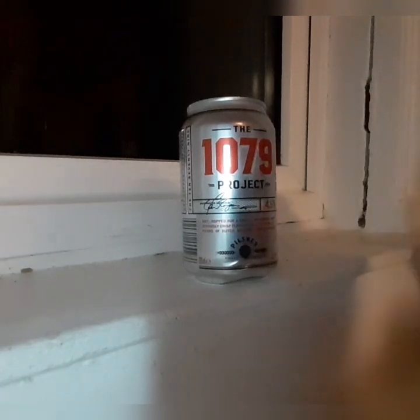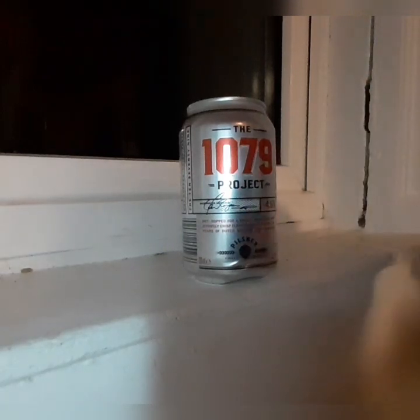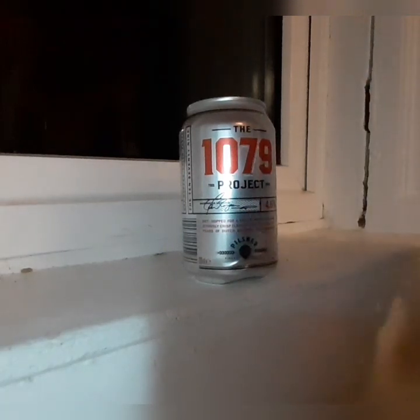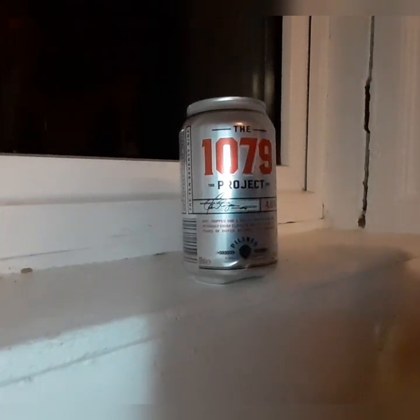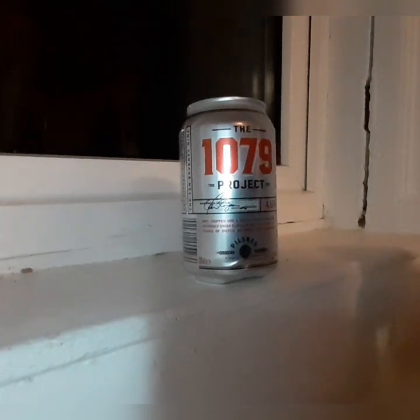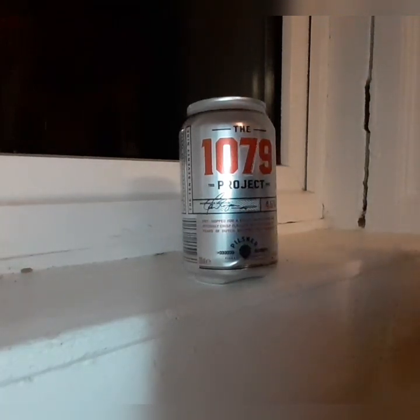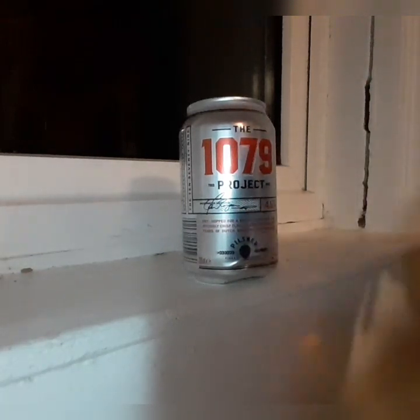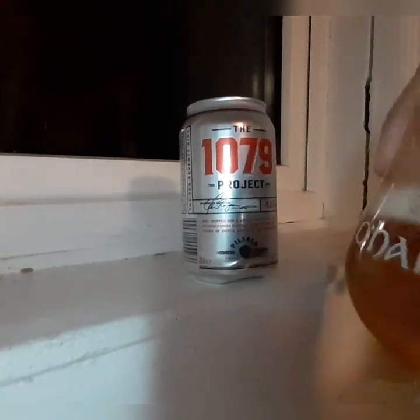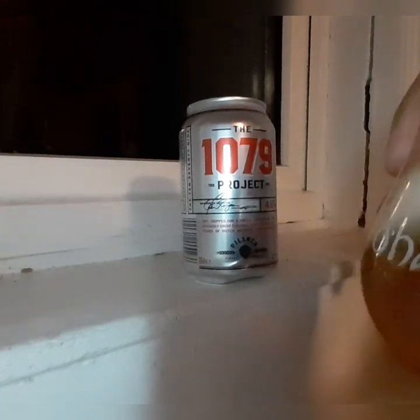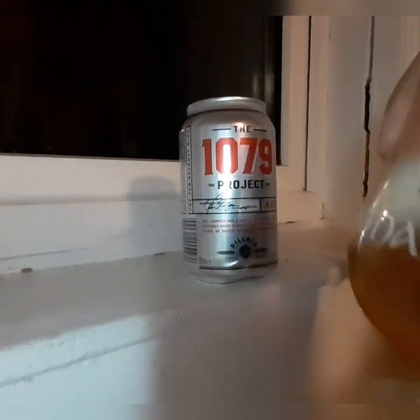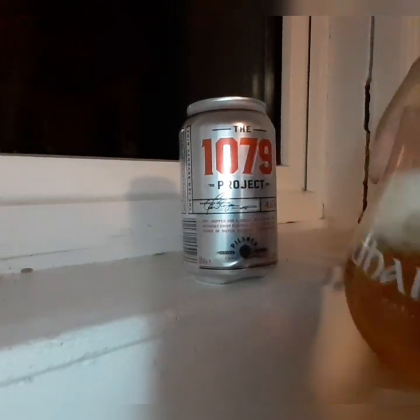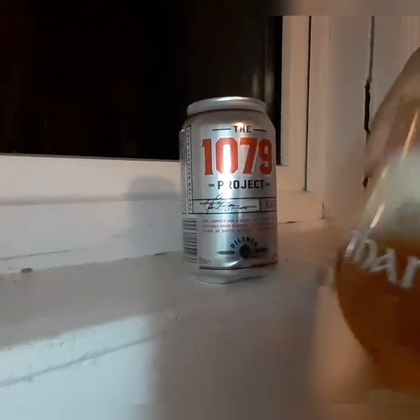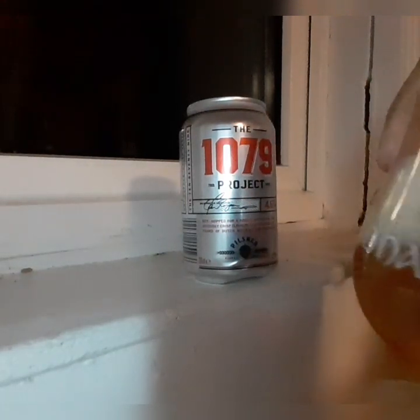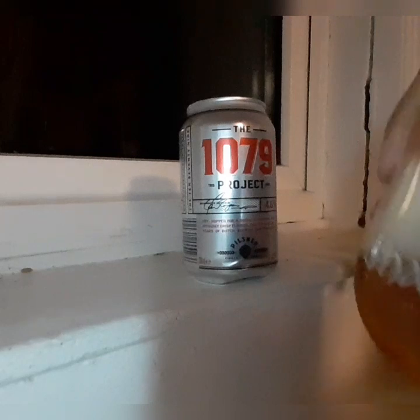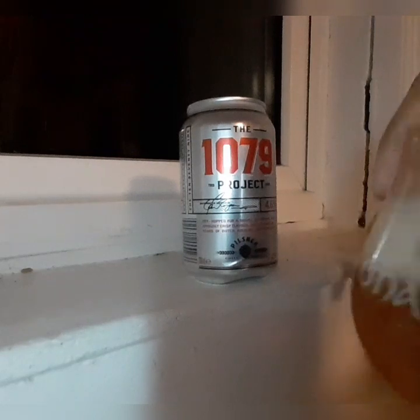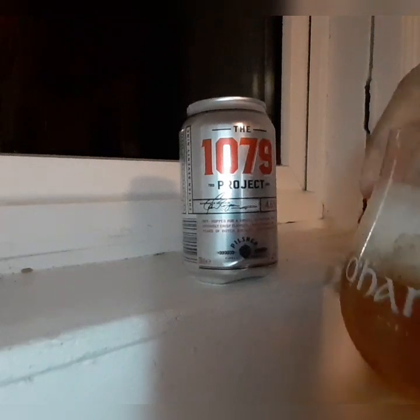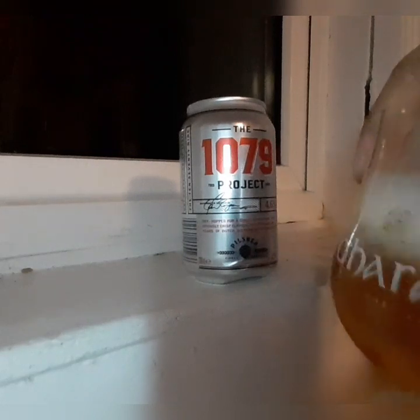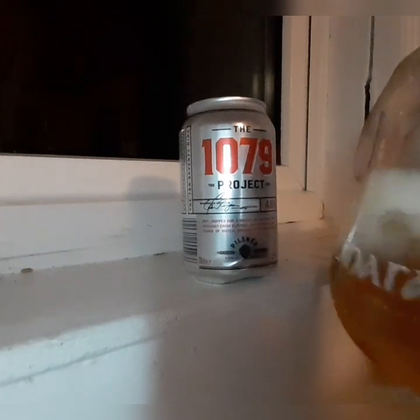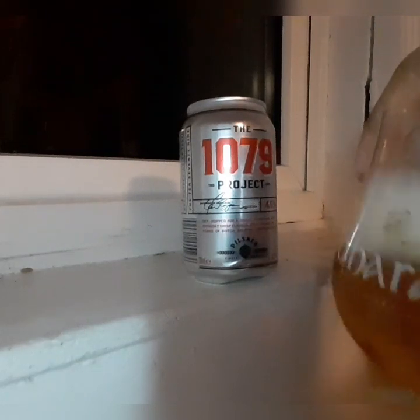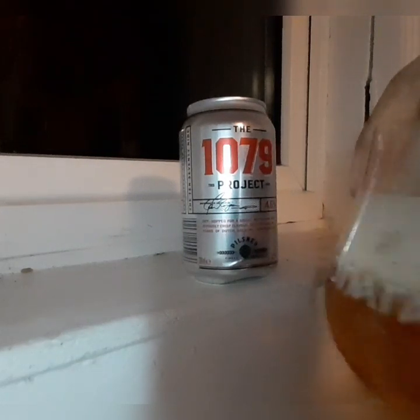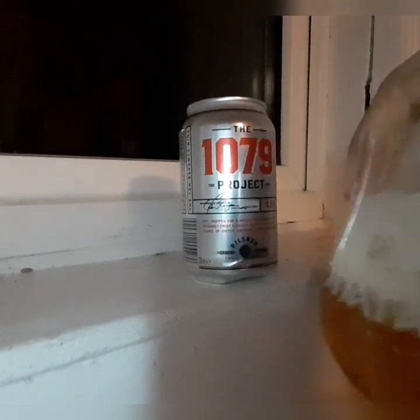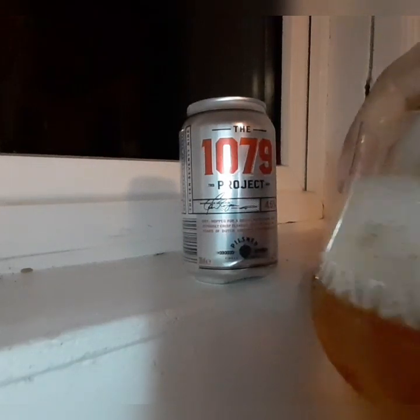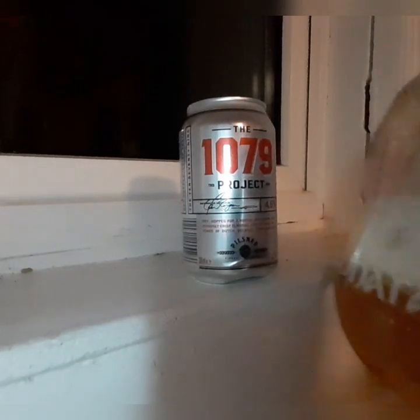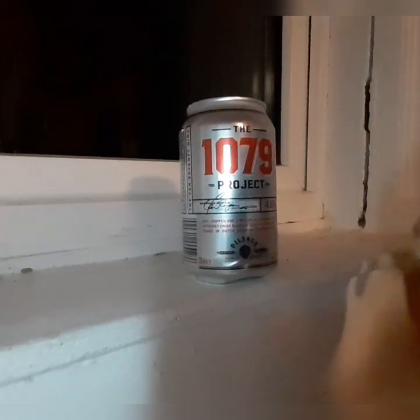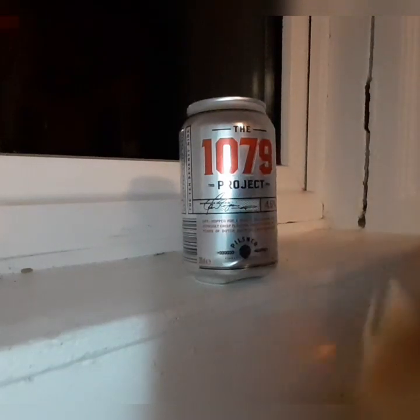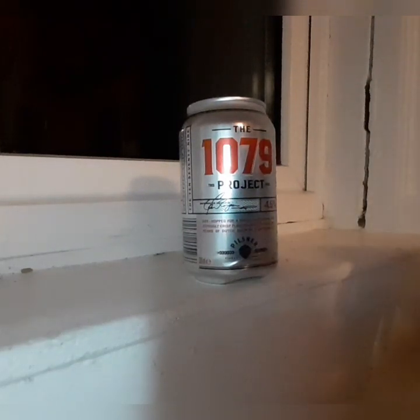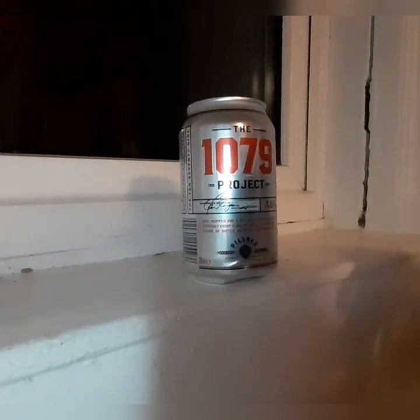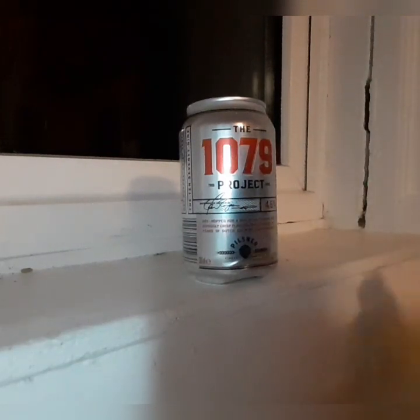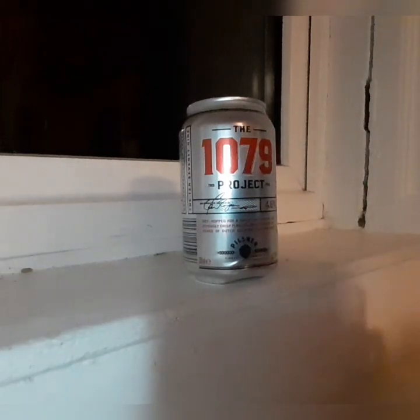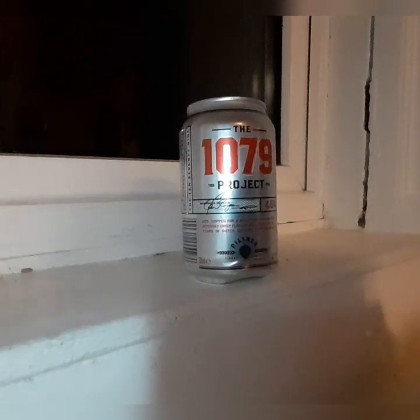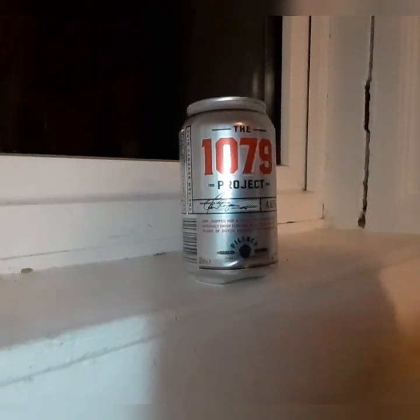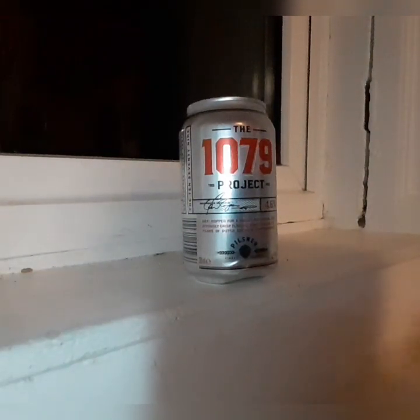There's a nice lacing on it. People say if it laces well, that's a sign of a good beer — nice.